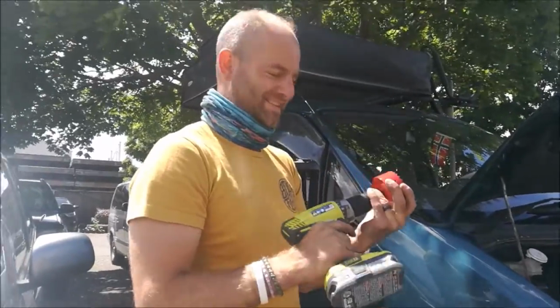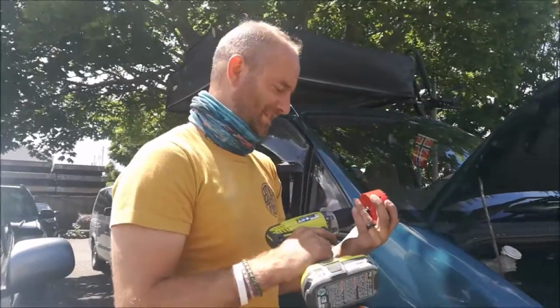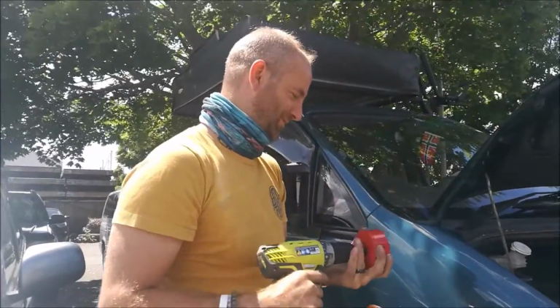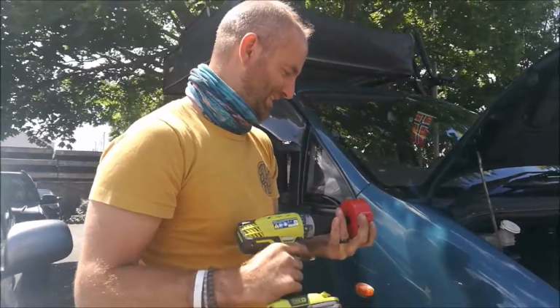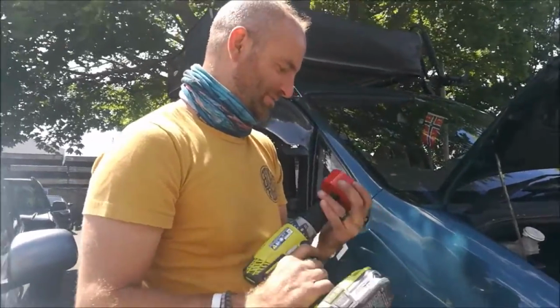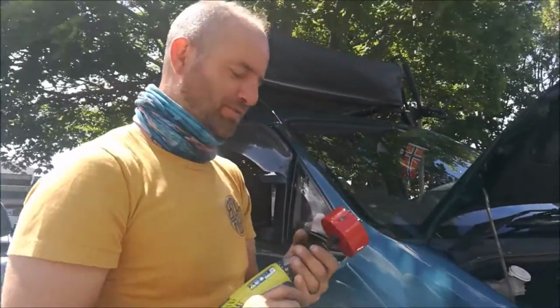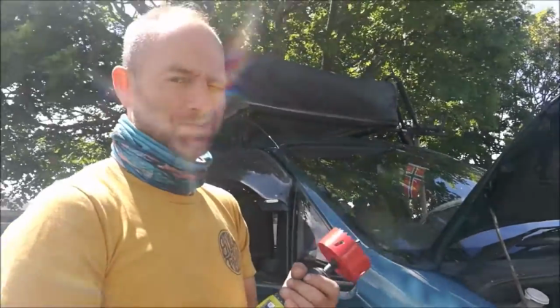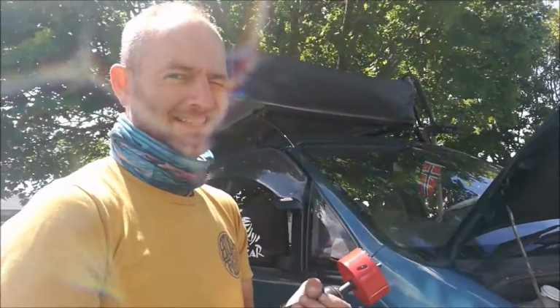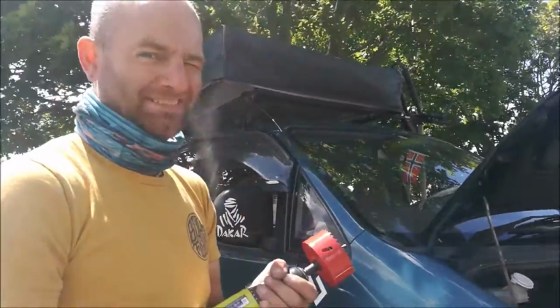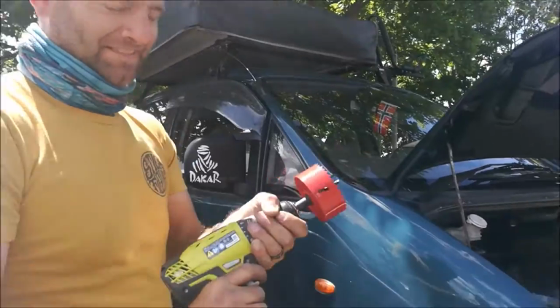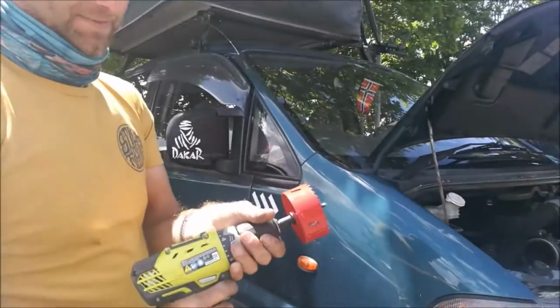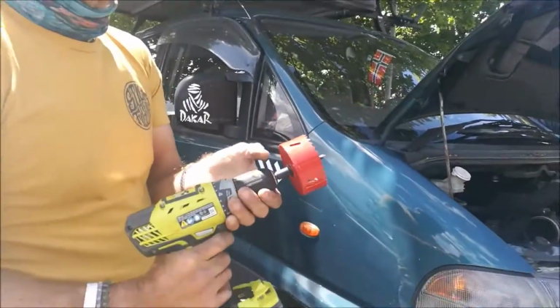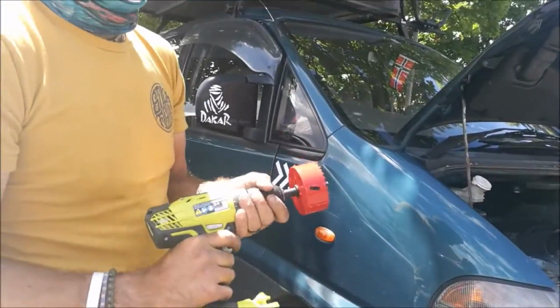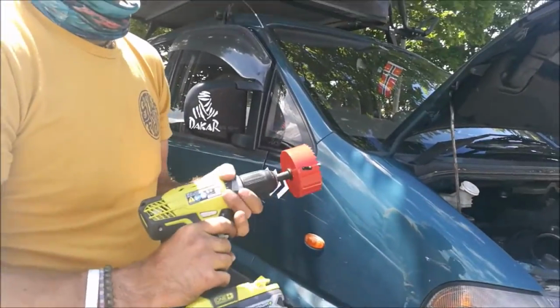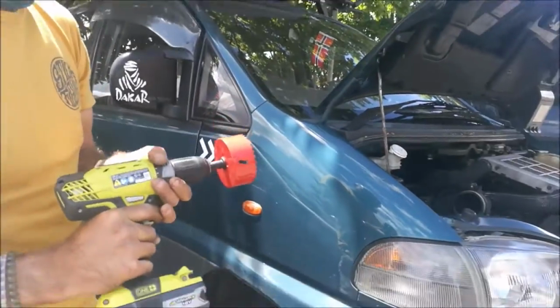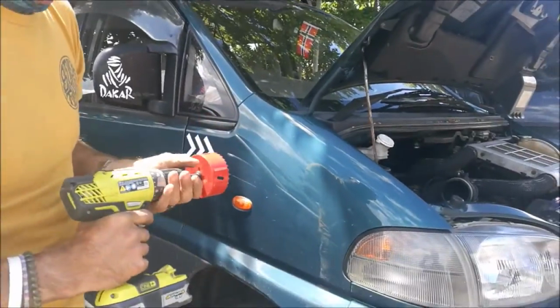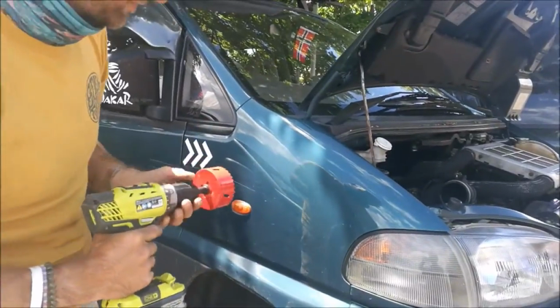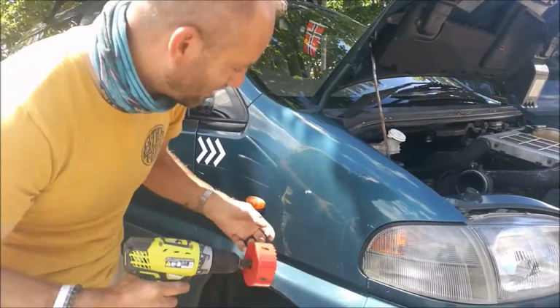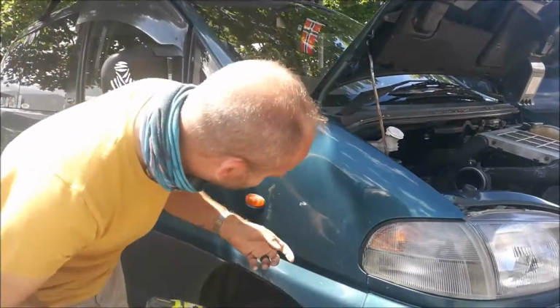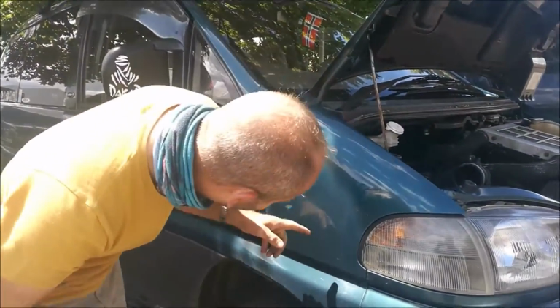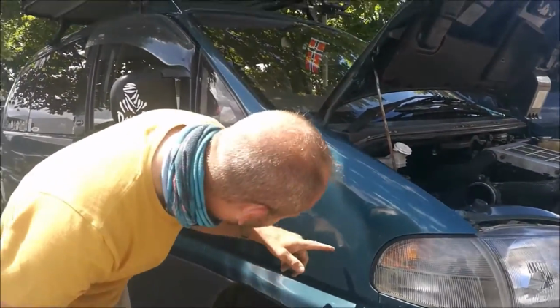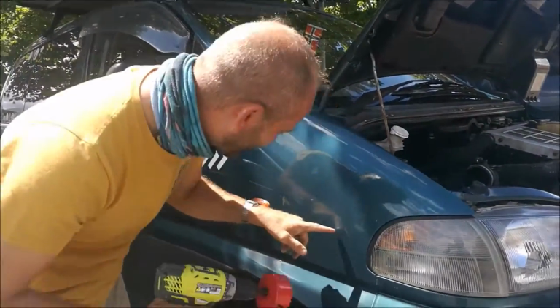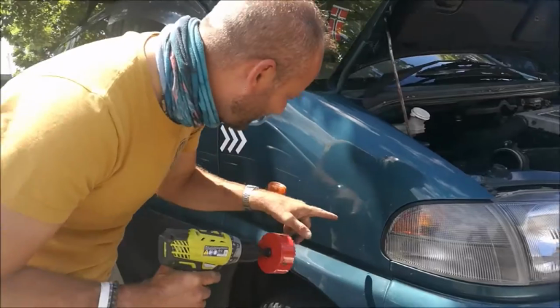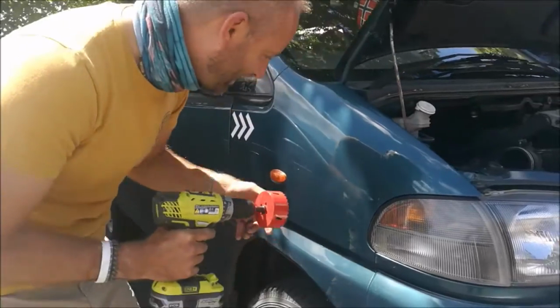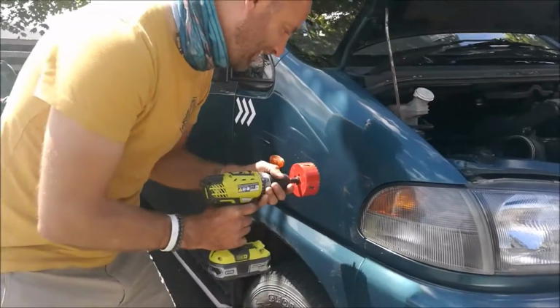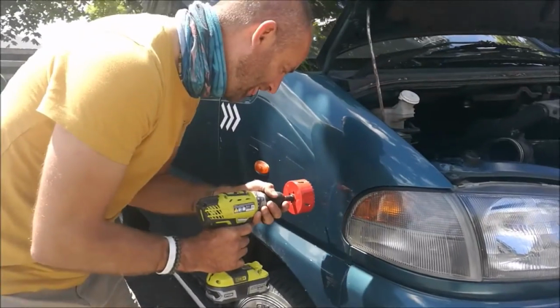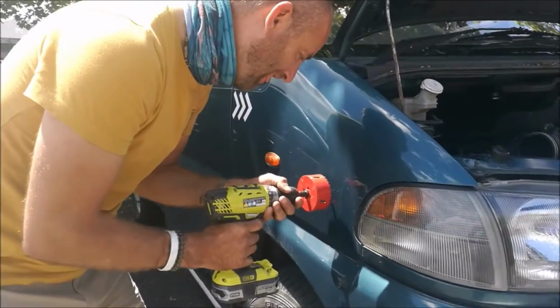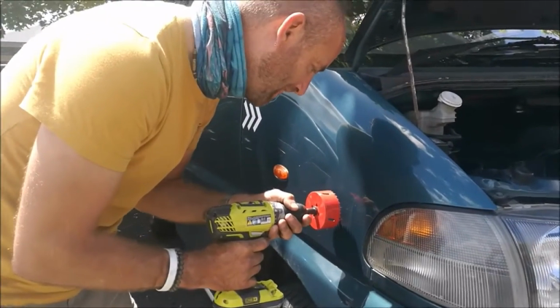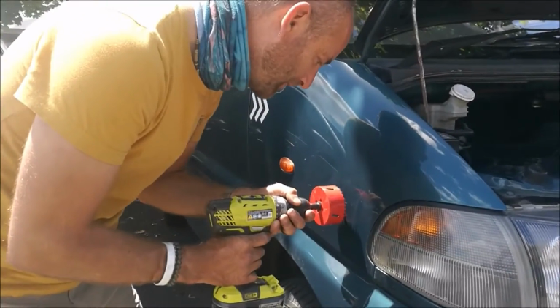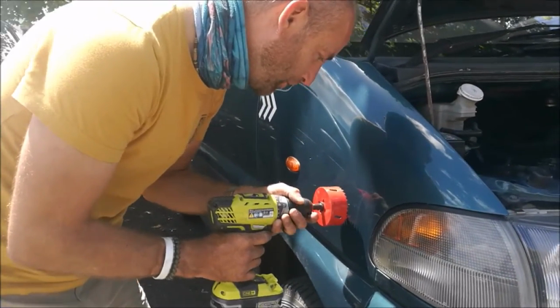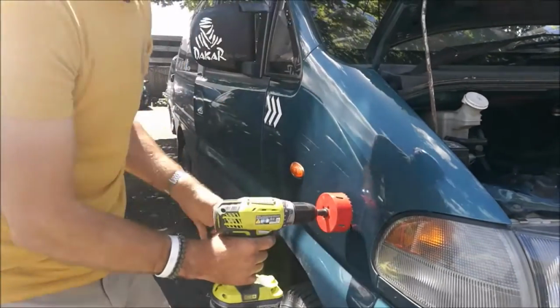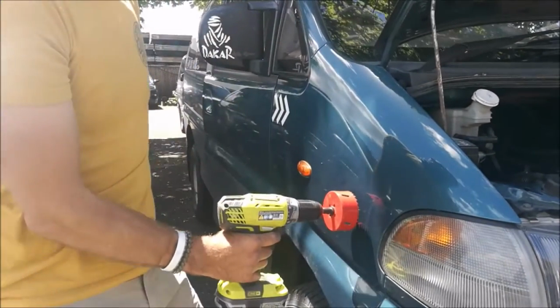All right, moment of truth. We're going to drill into this. I have a template, so I'll push the screwdriver from the inside. We'll dot right here. We're going to drill a hole on the side of the car. Ready?